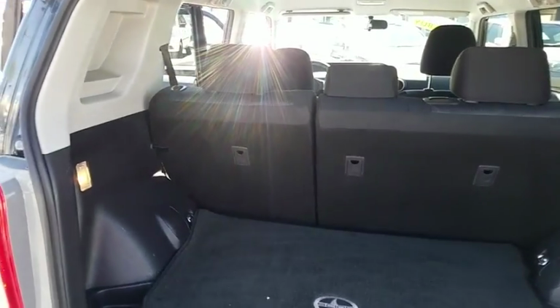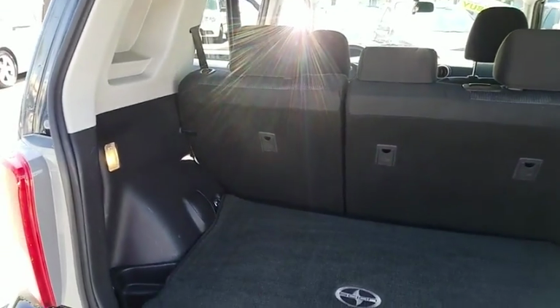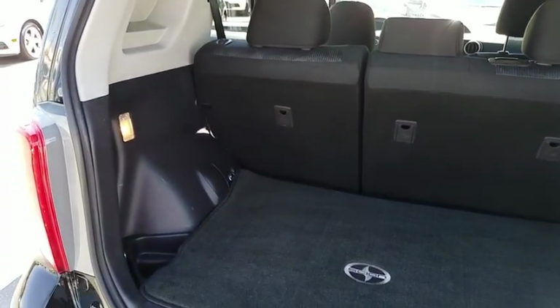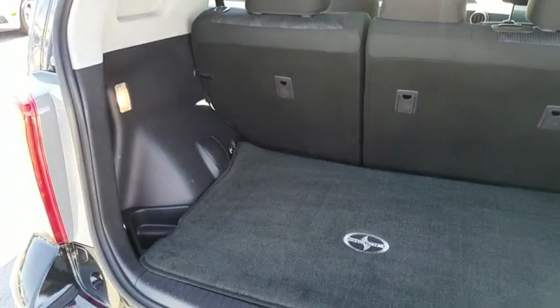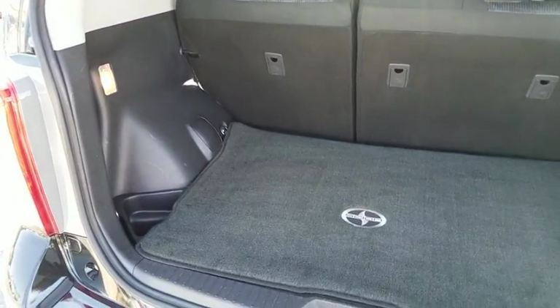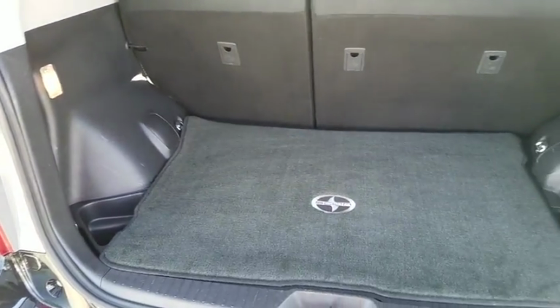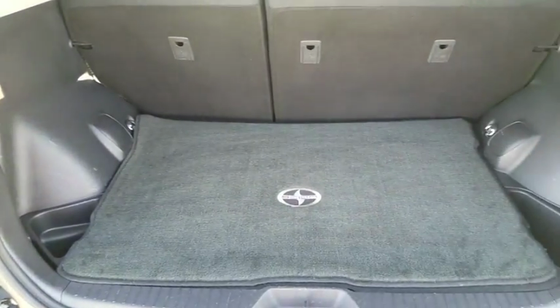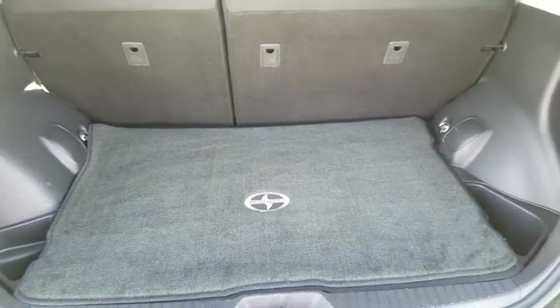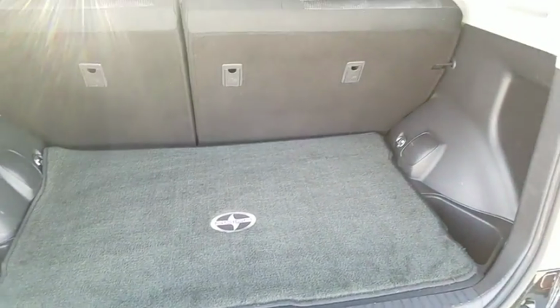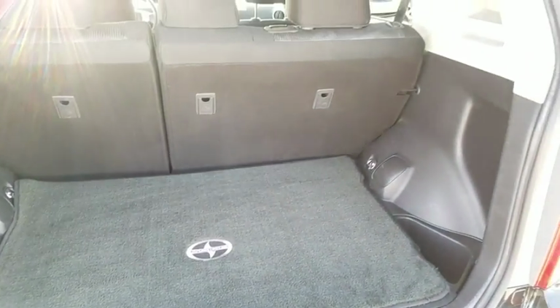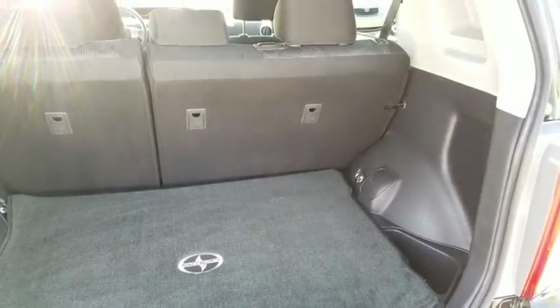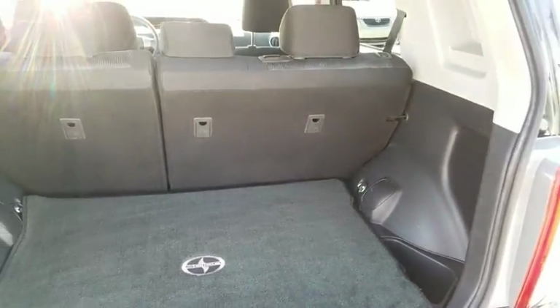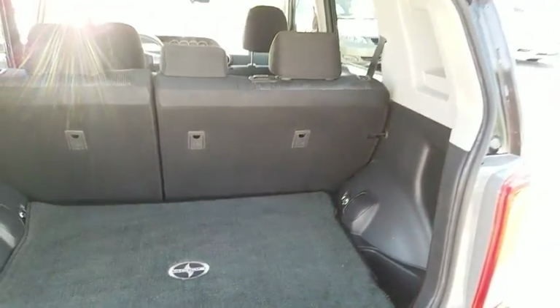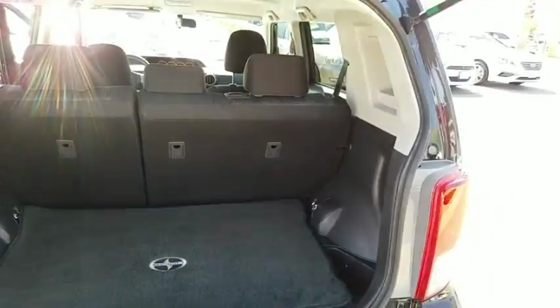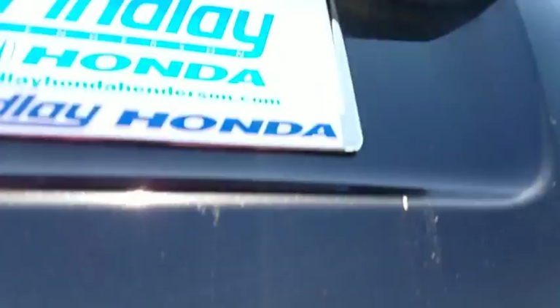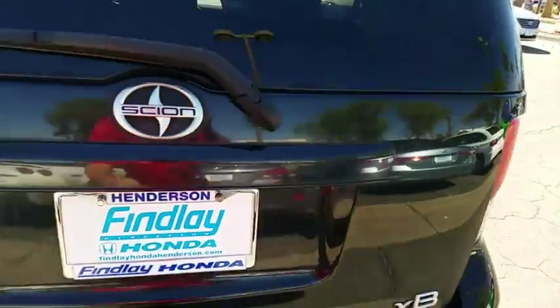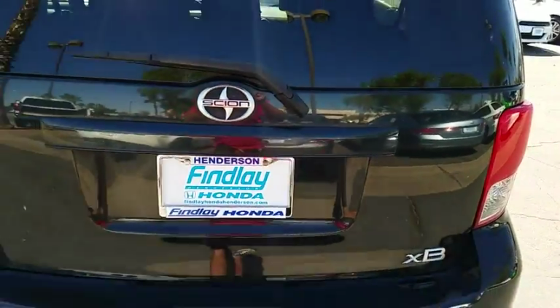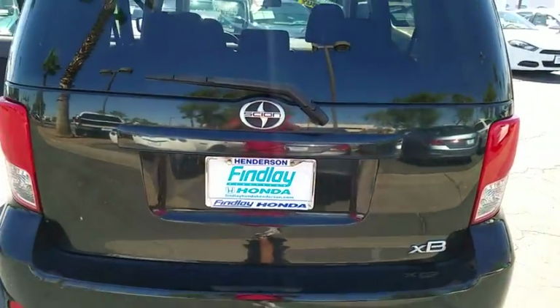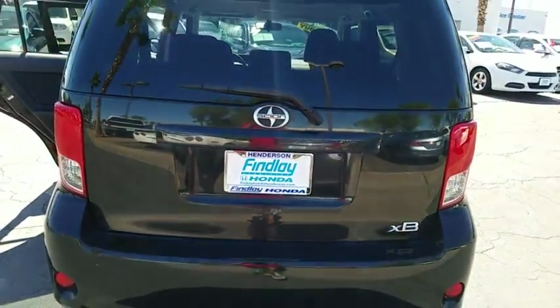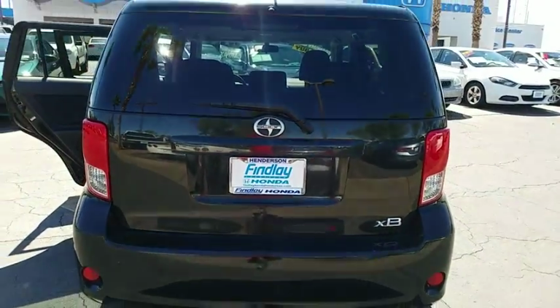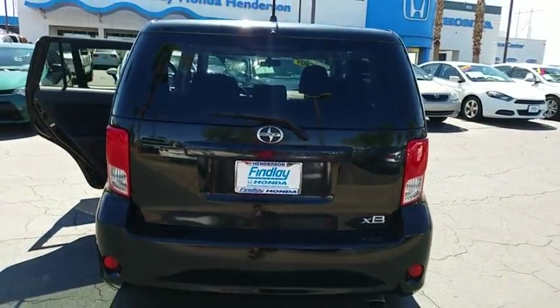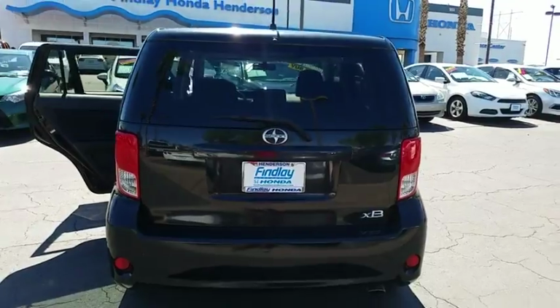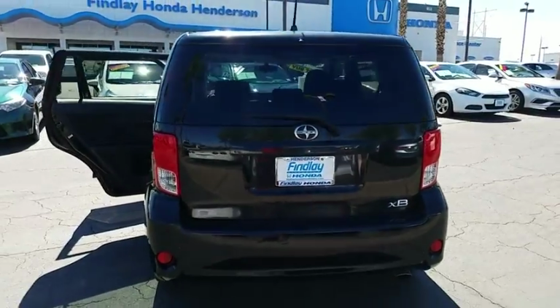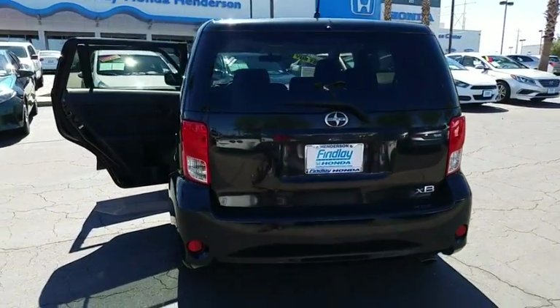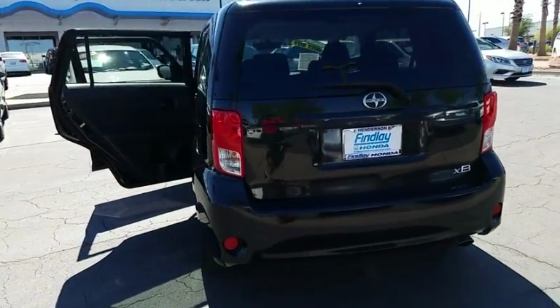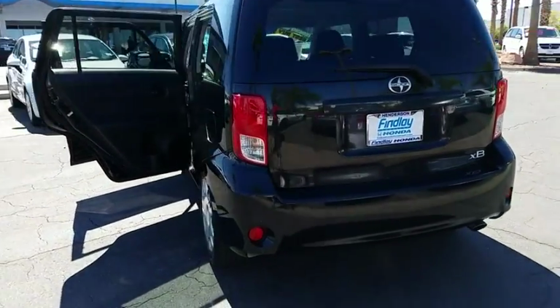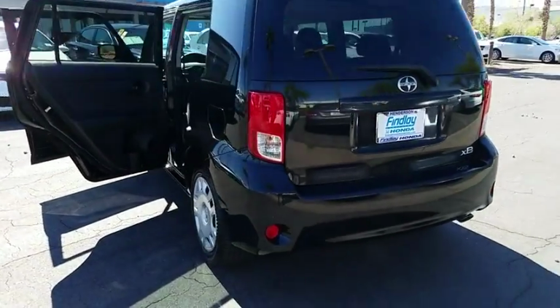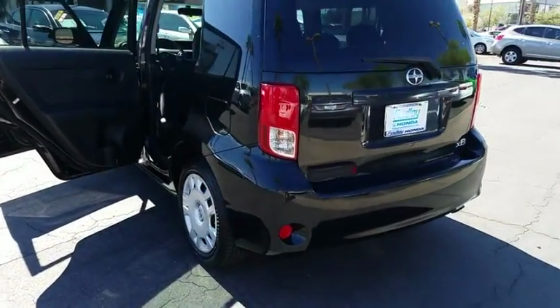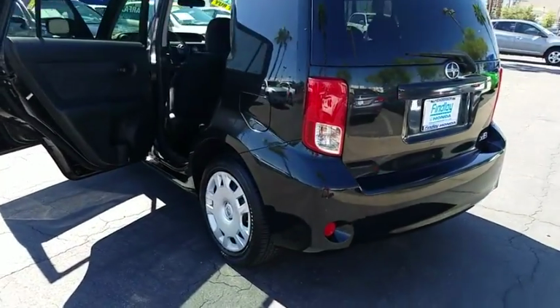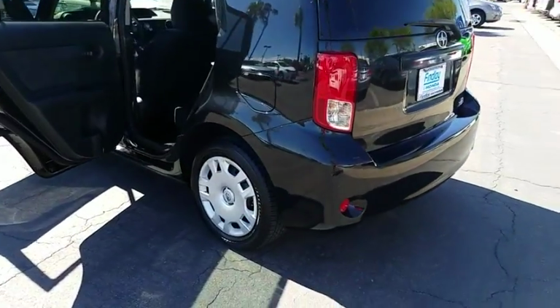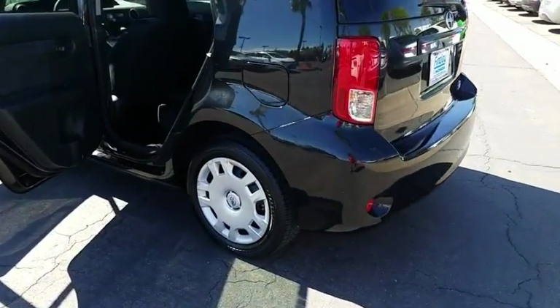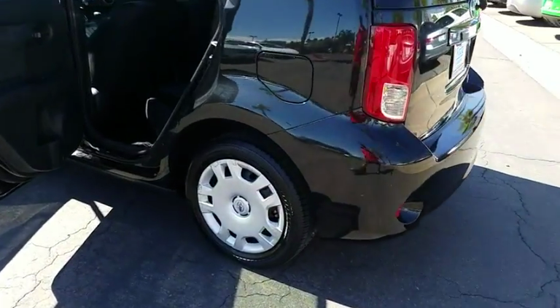This vehicle has less than 110,000 miles. Here are some of this vehicle's great options: cruise control, power door locks, side airbag, side curtain airbag, traction control system, remote keyless entry, rear window wiper.